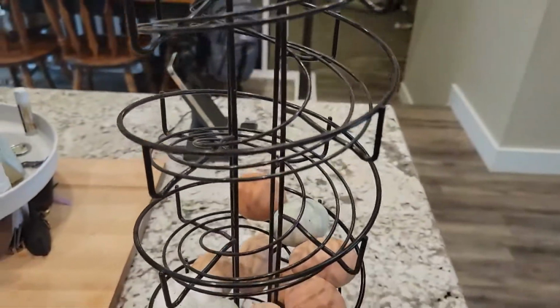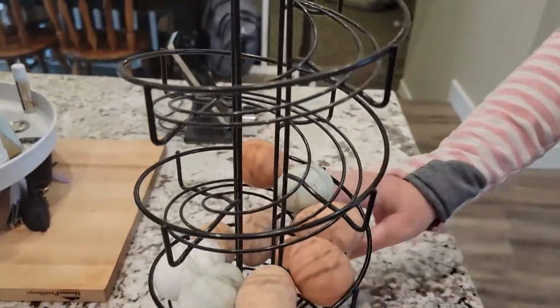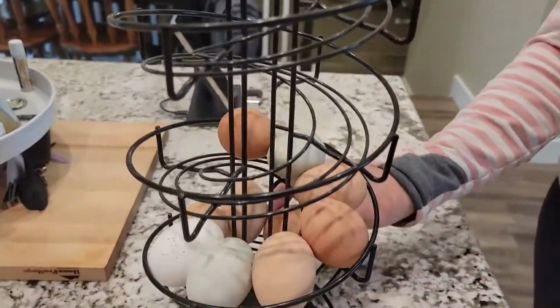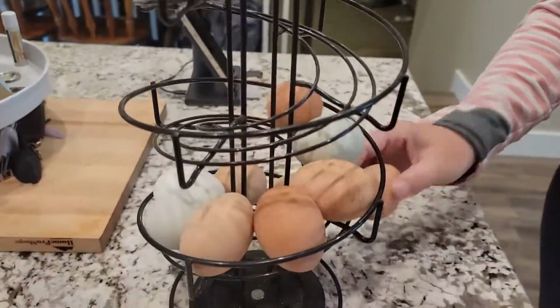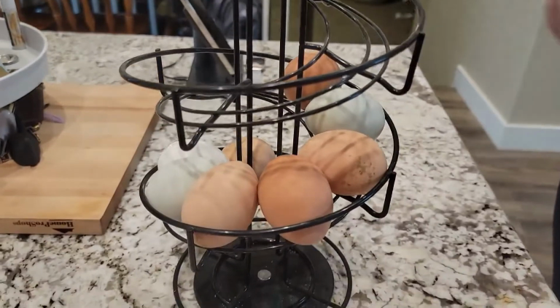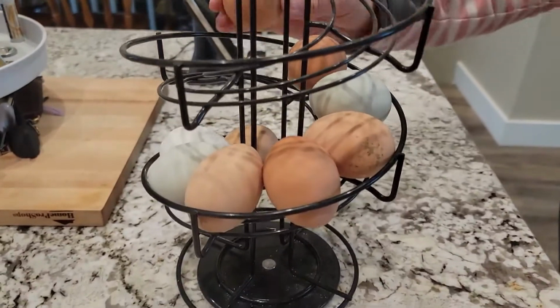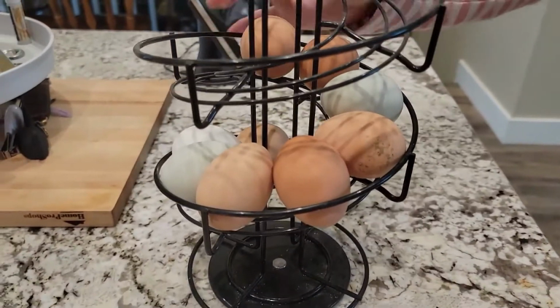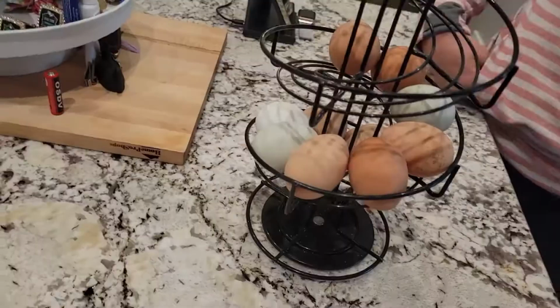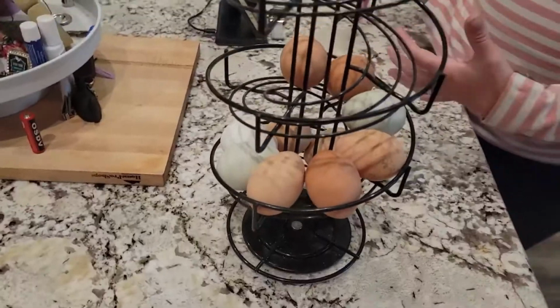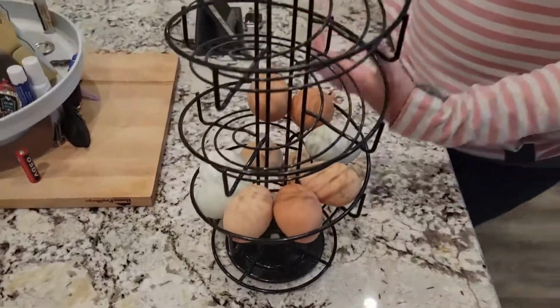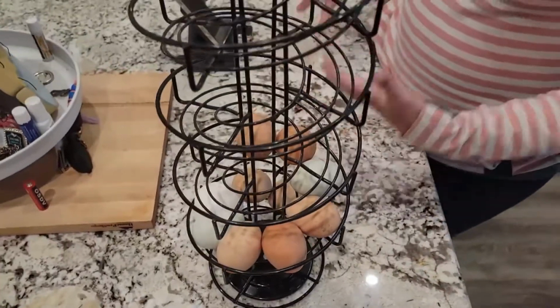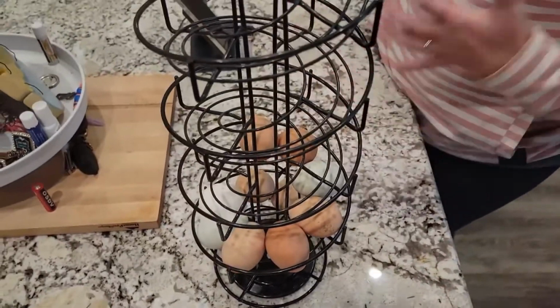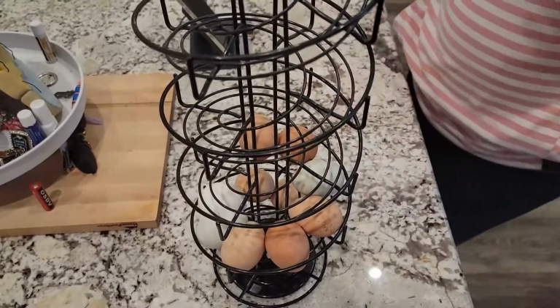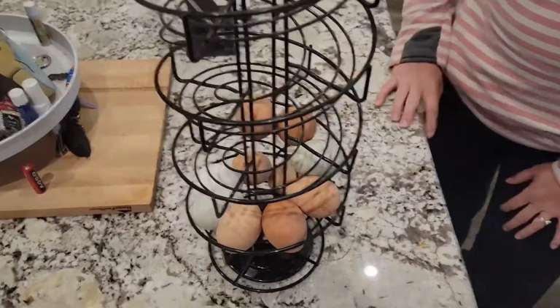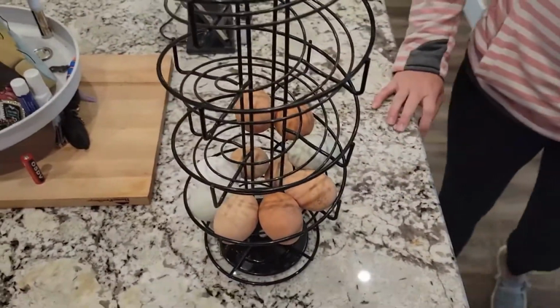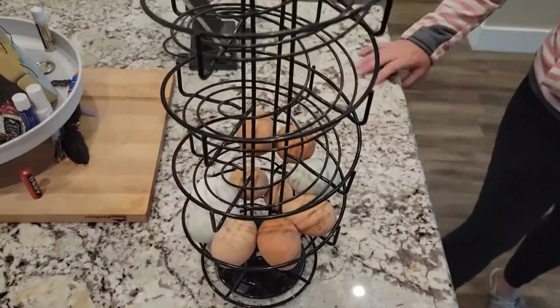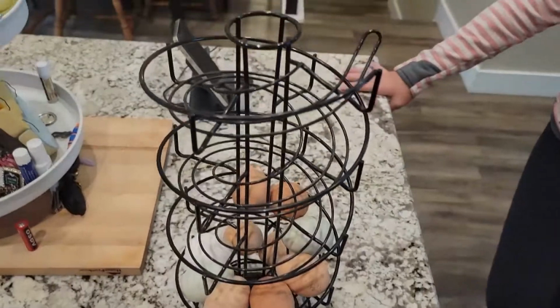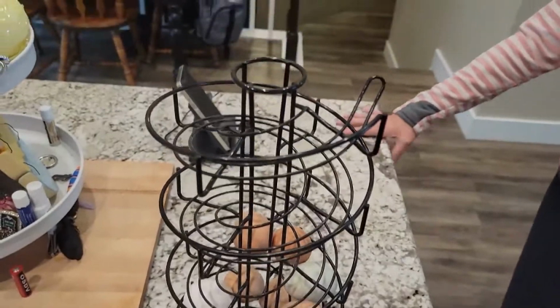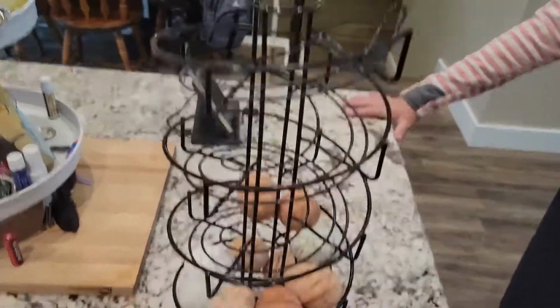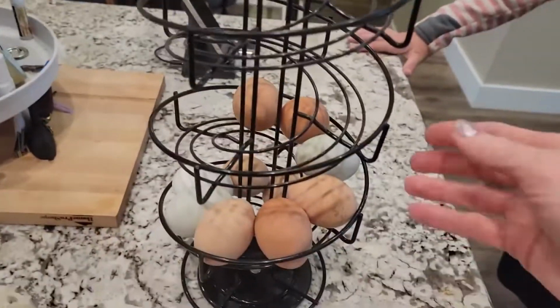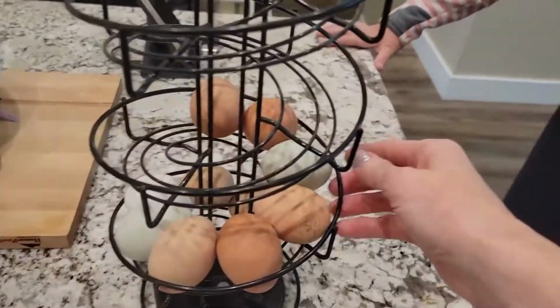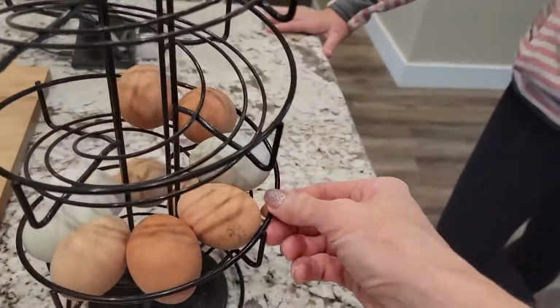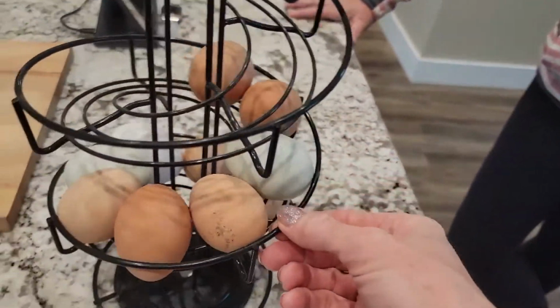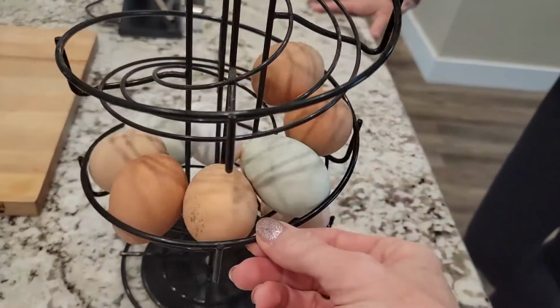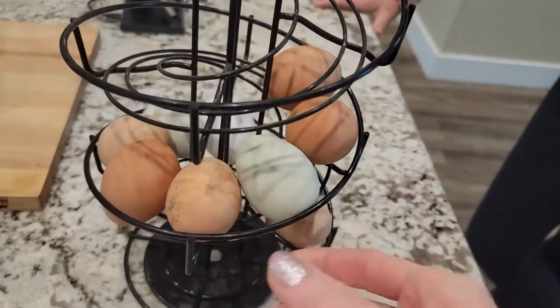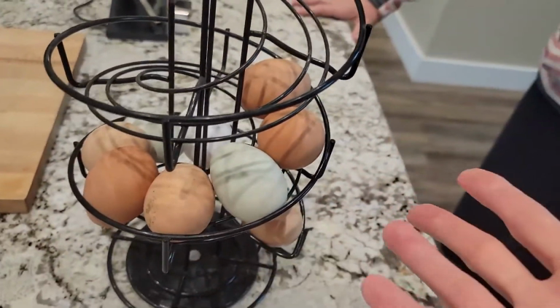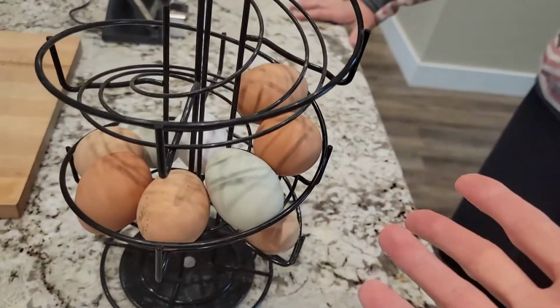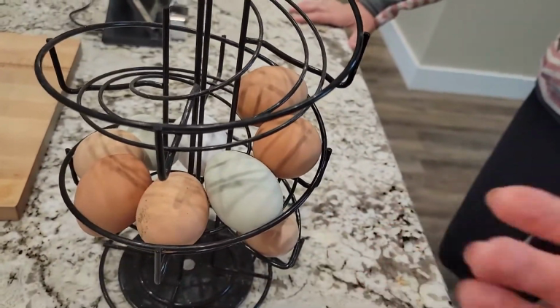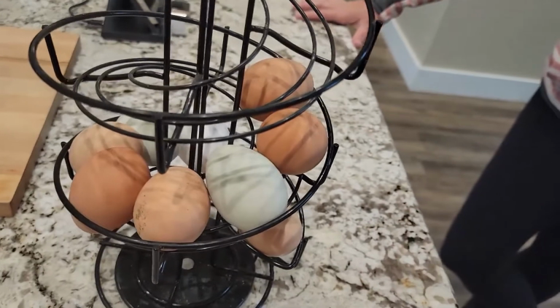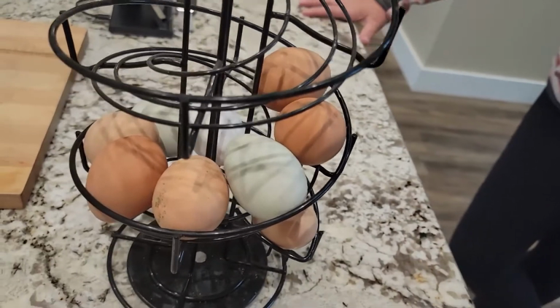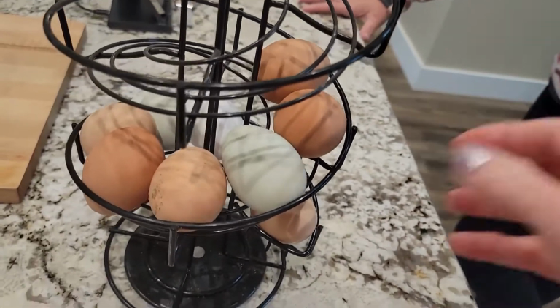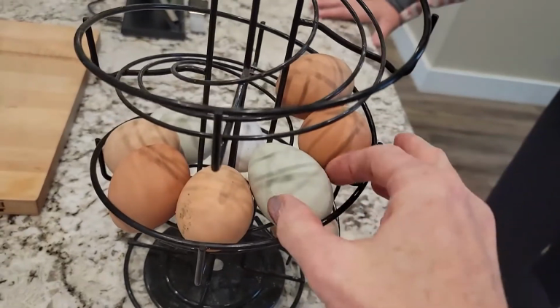I also like that it rotates your eggs, so you grab your egg from the bottom to use, and then you put your new eggs in the top, so that you are always rotating through your eggs. It rotates and I love that it displays all of your pretty eggs.